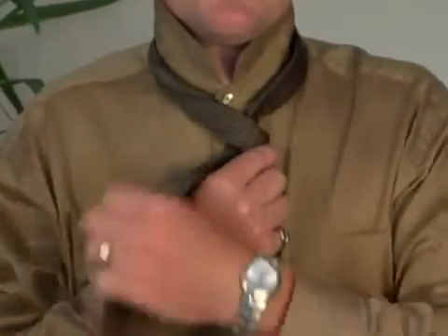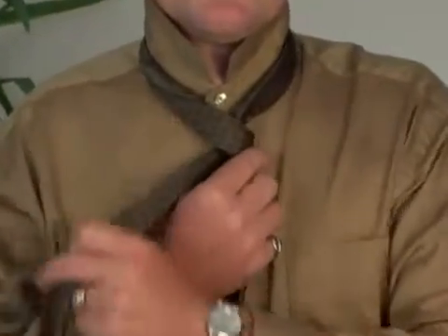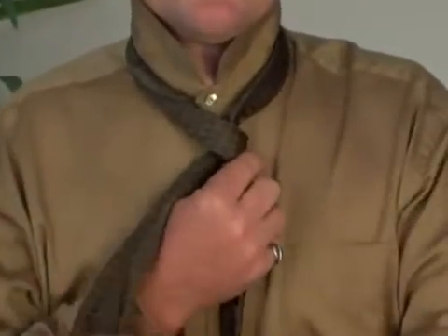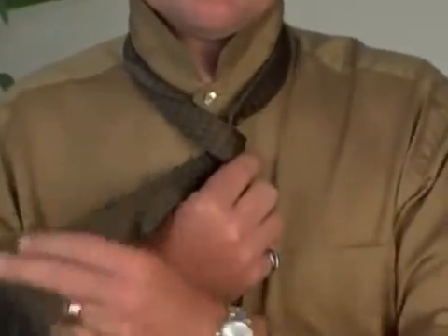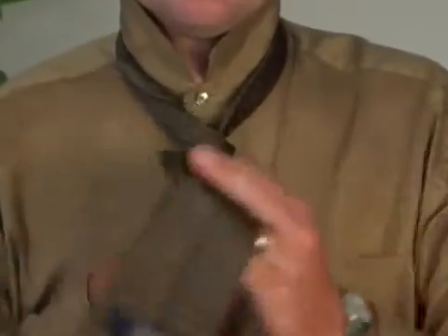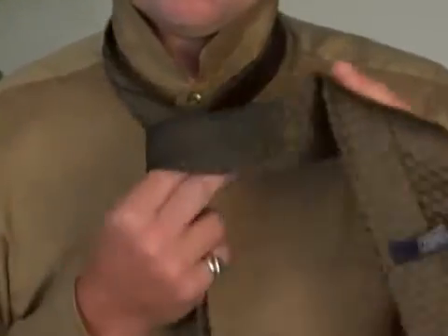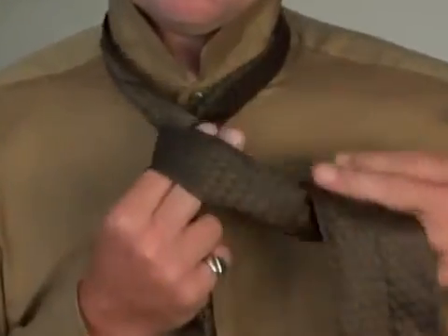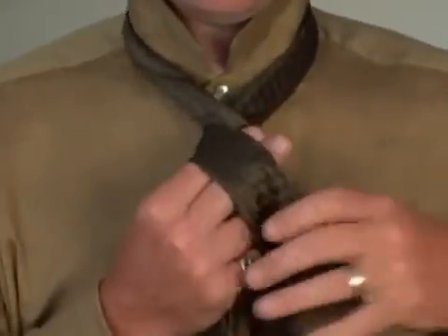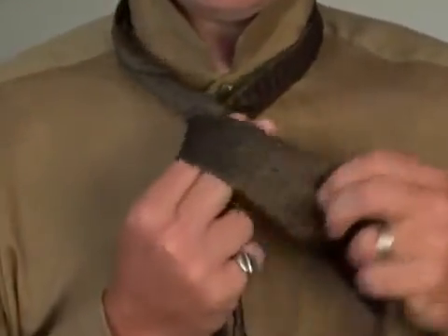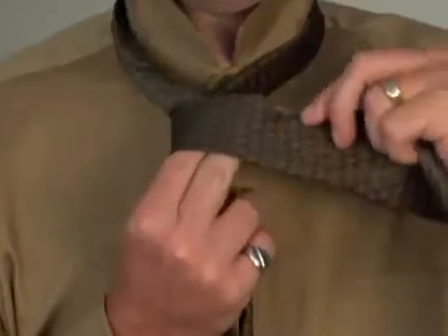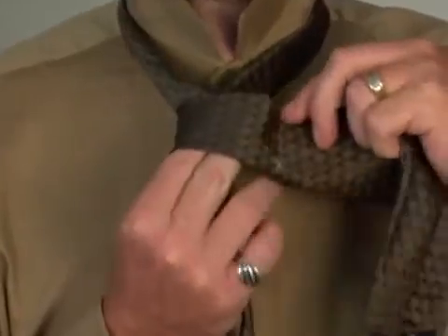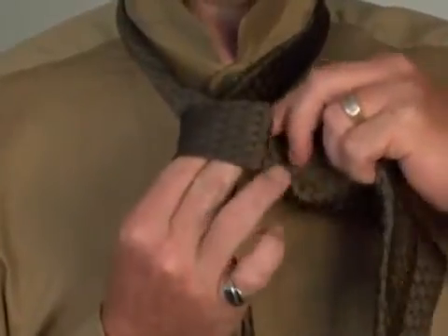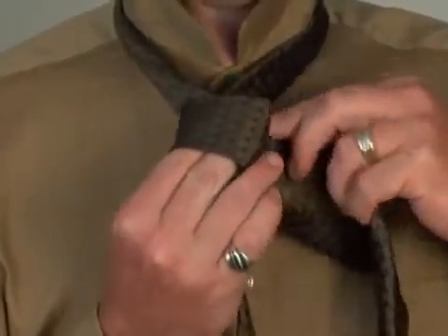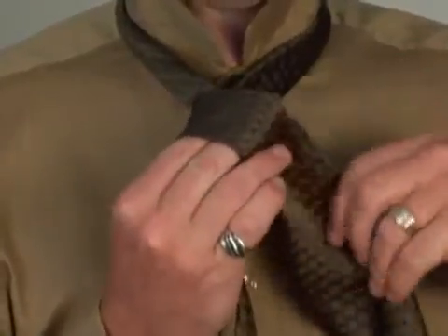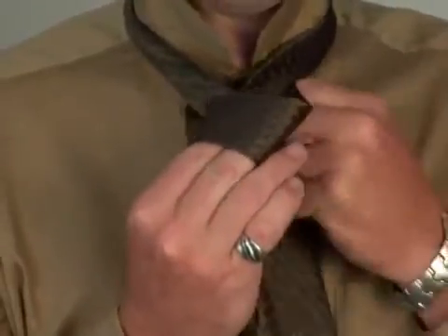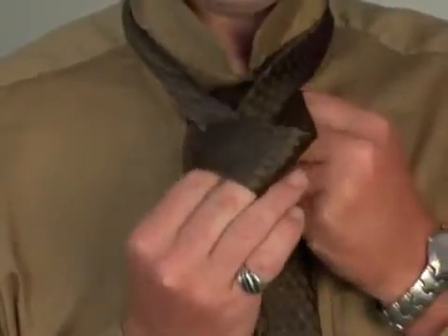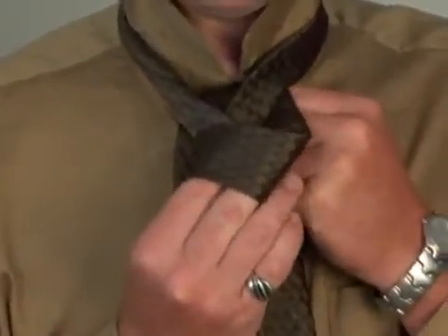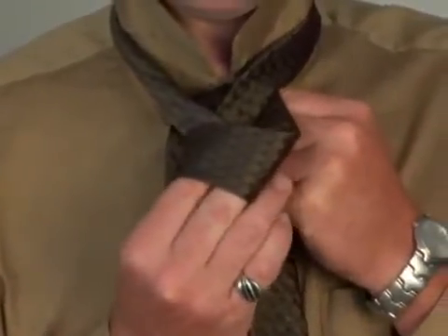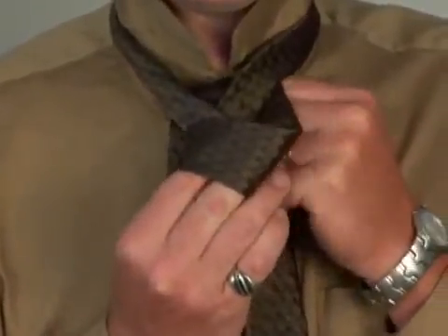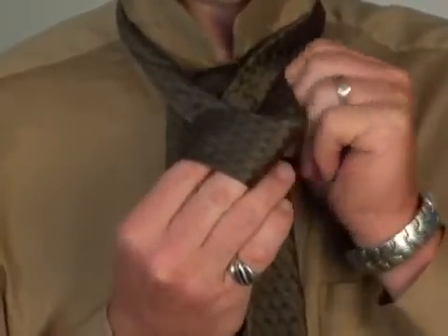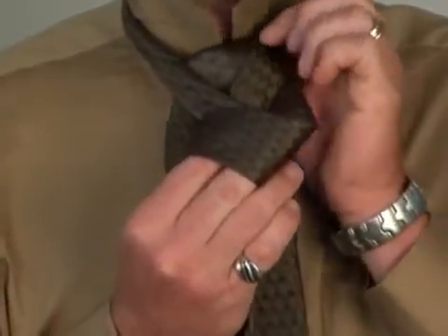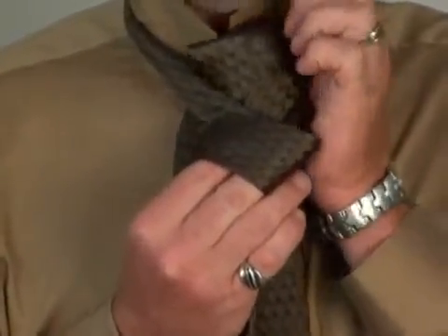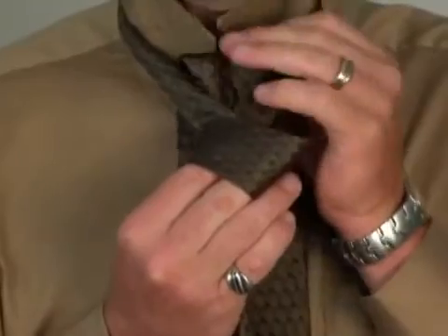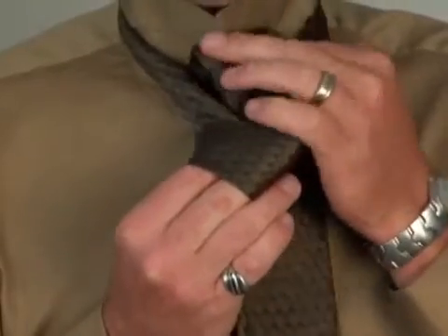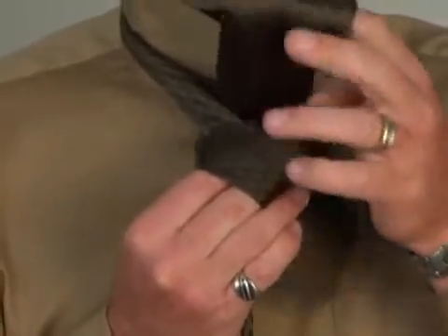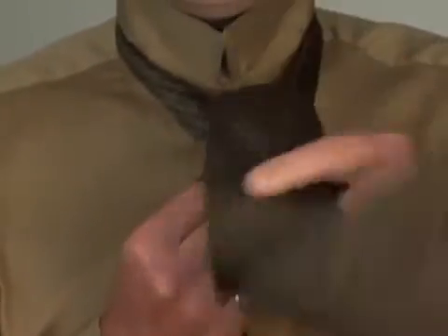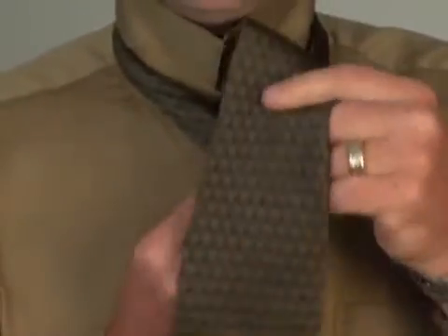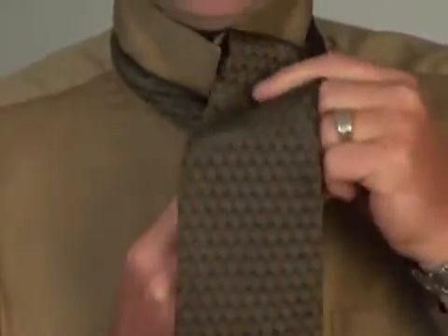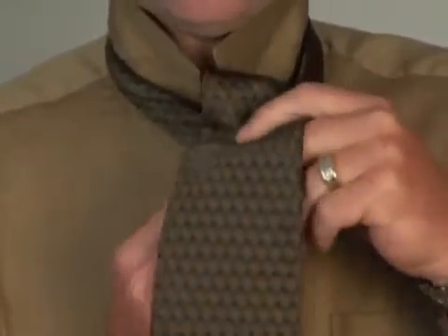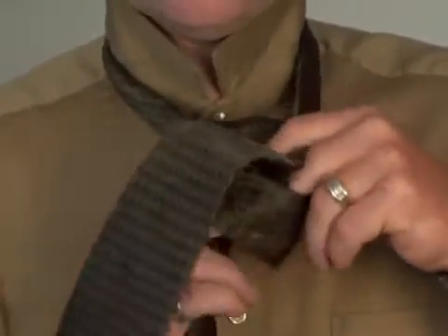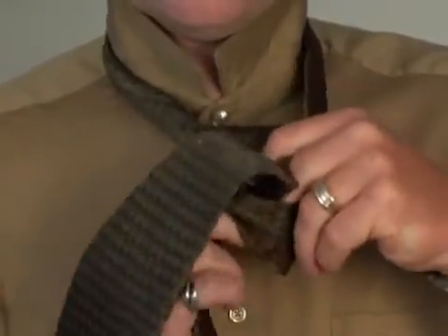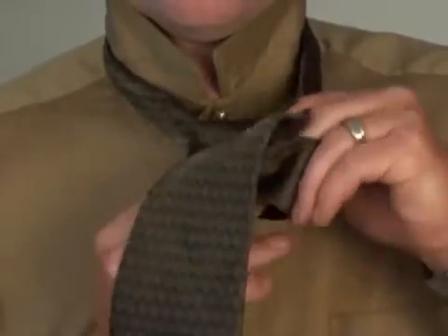We create a little bridge with our fingers and cross the wide end around to the left again, up through the loop, and then down through the knot.